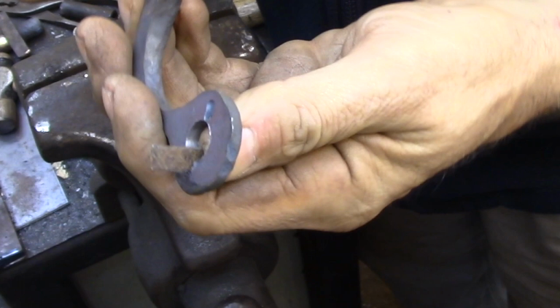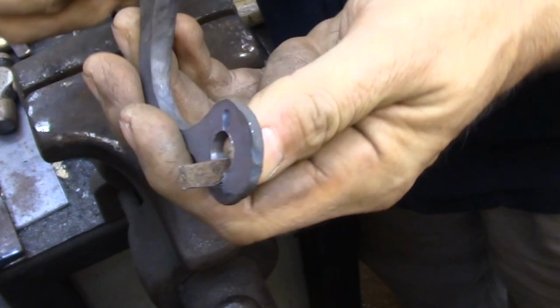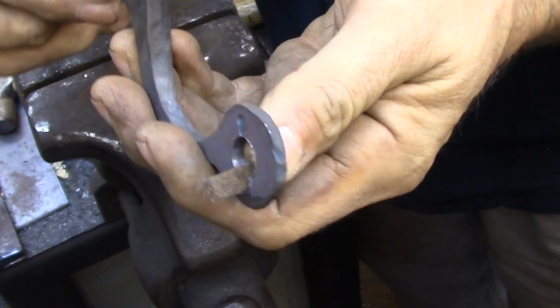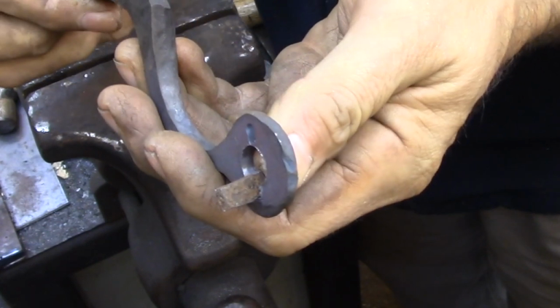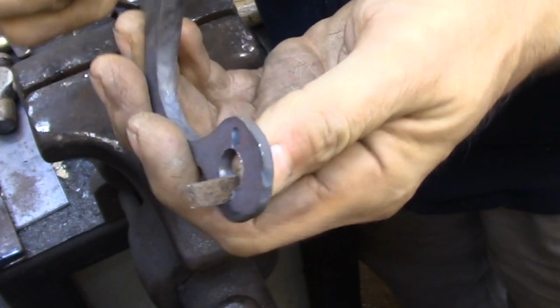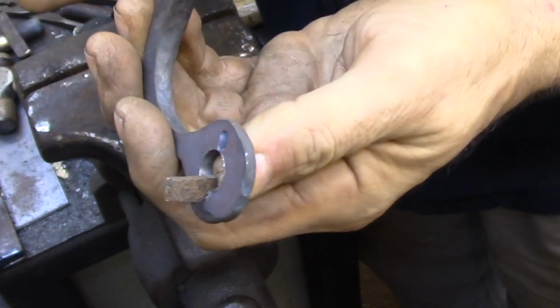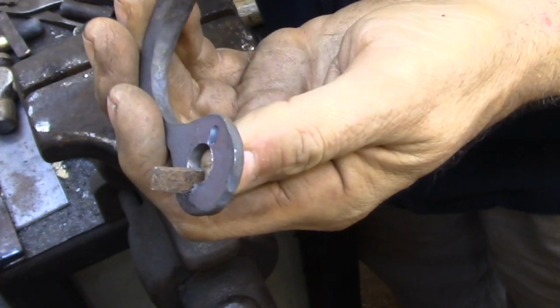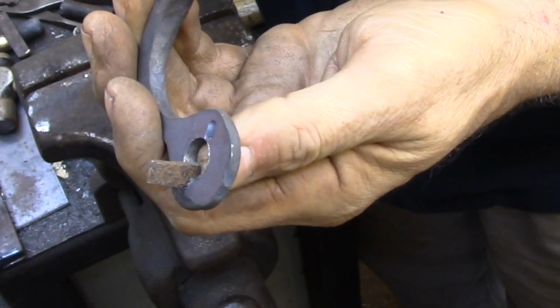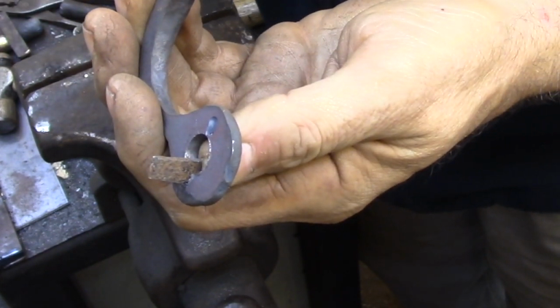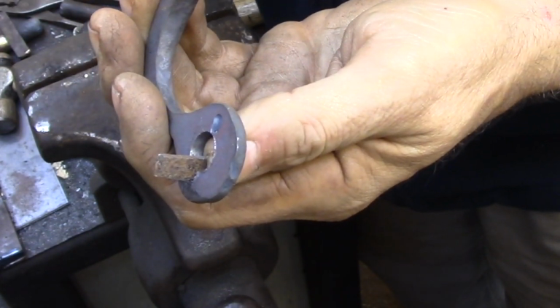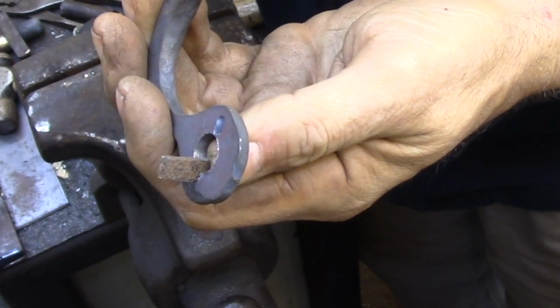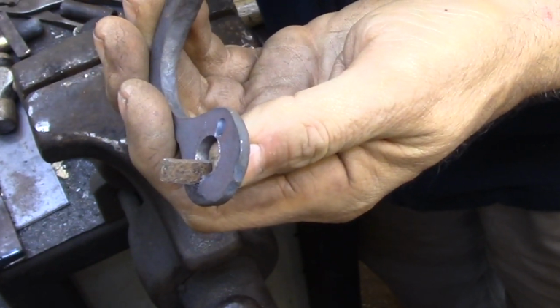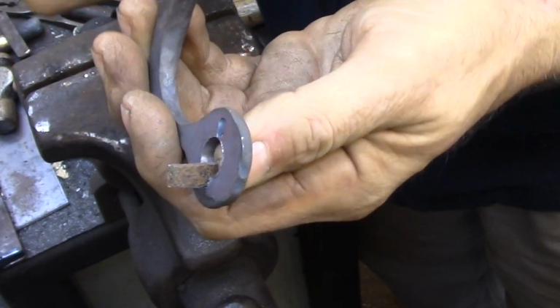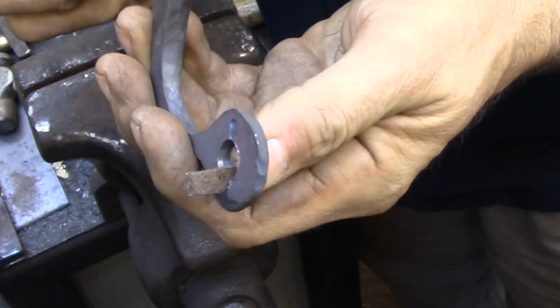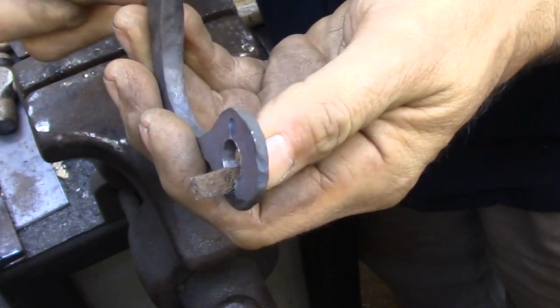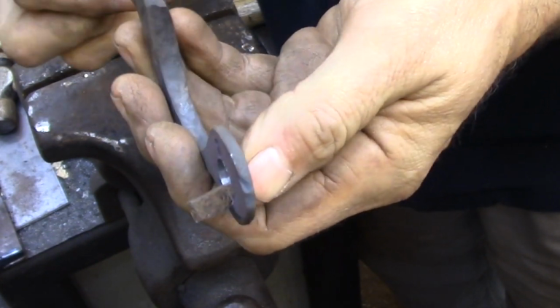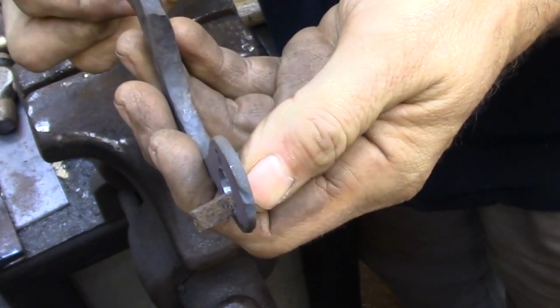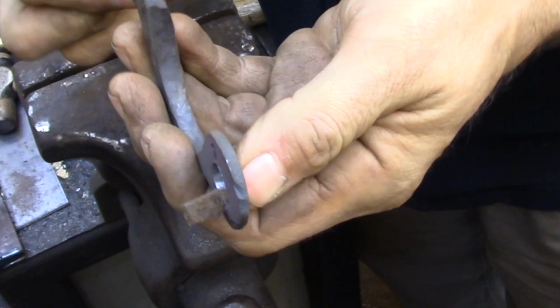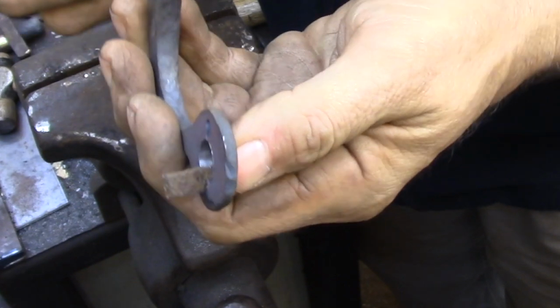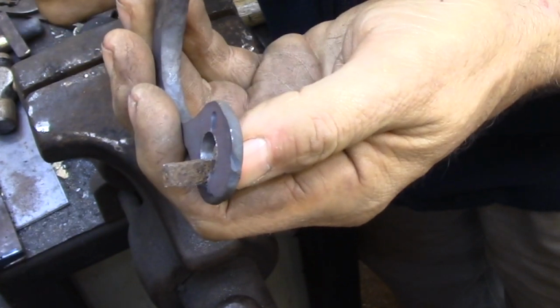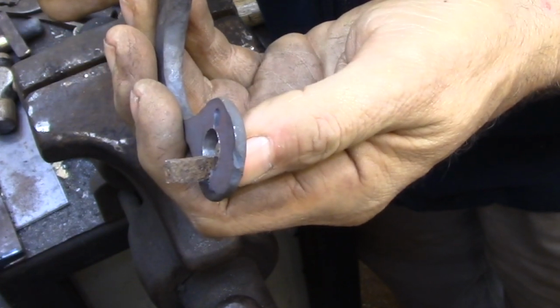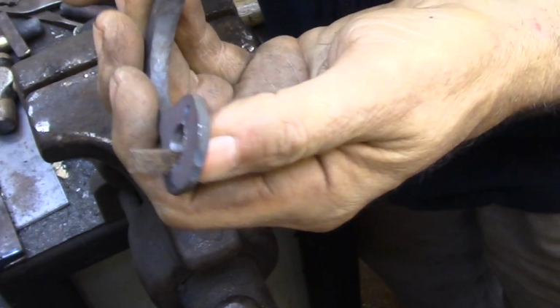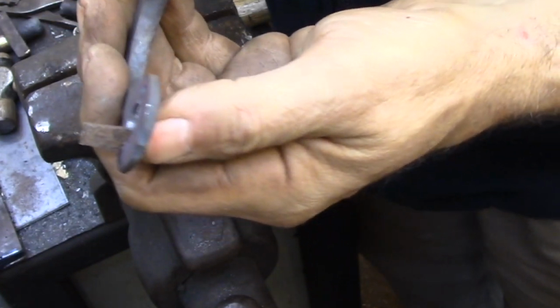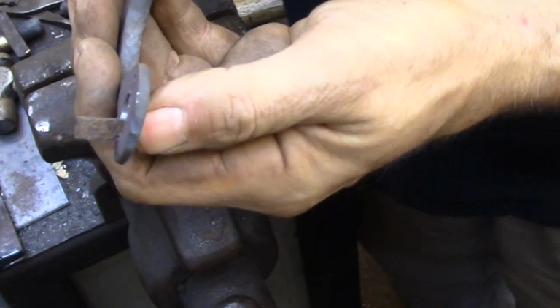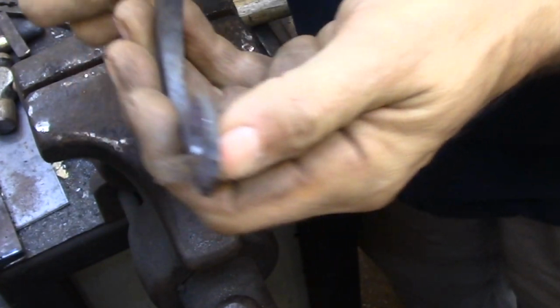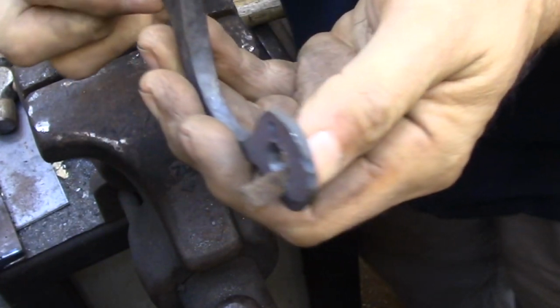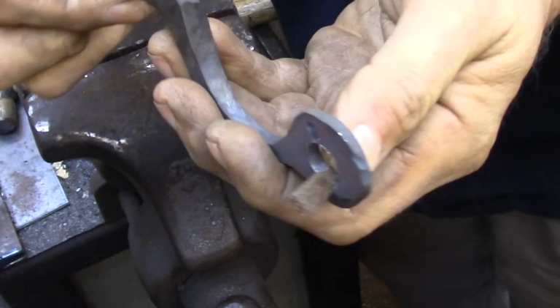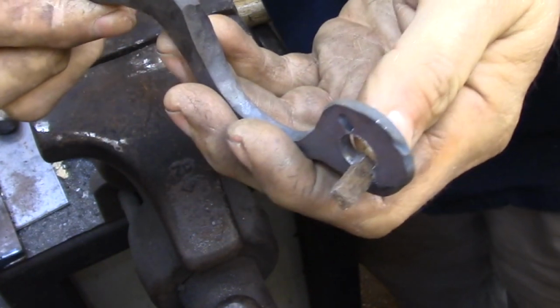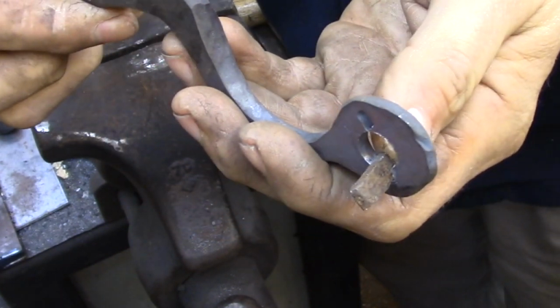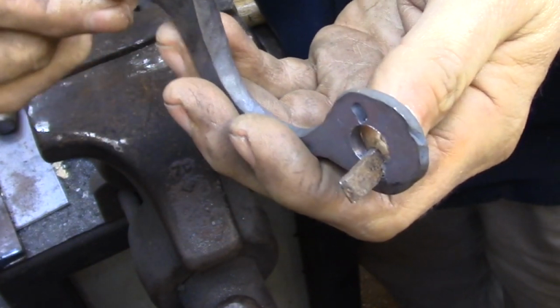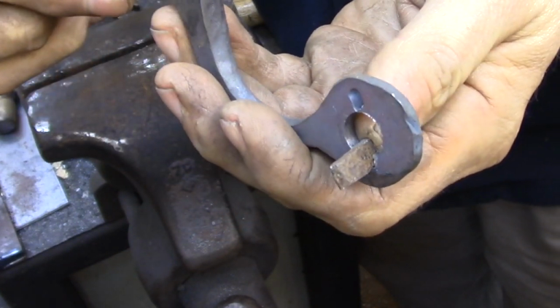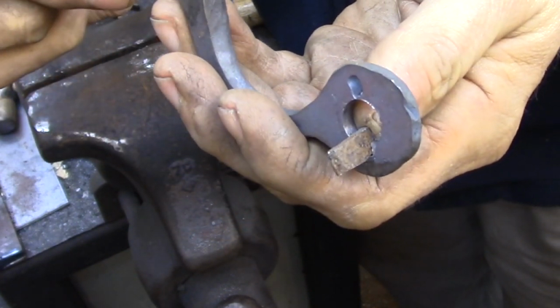I'm going to be chiseling a fairly deep groove on the handle so that I have a lot more surface area for the braze to hold that key. The rest of it will be filed away to fit the pipe later.